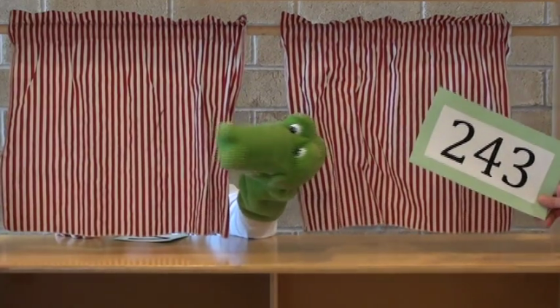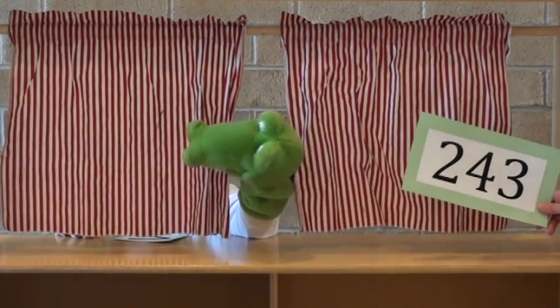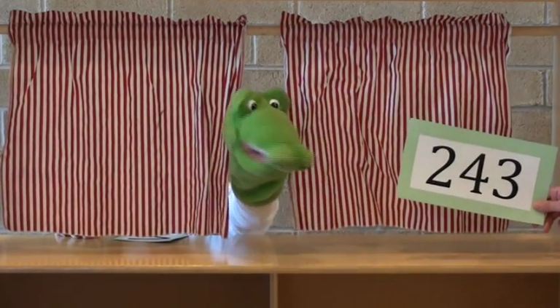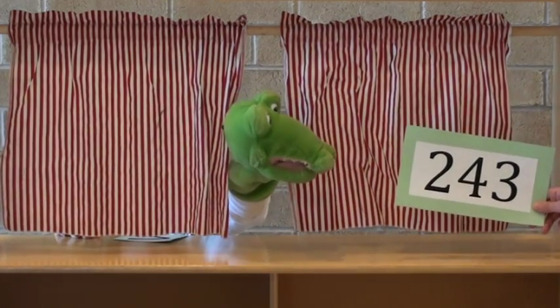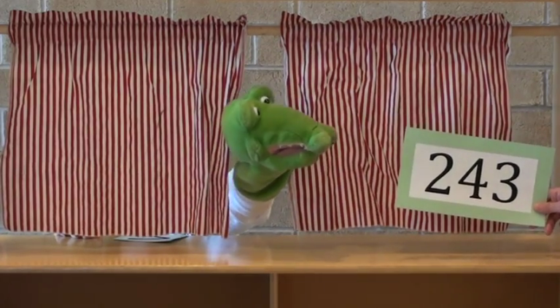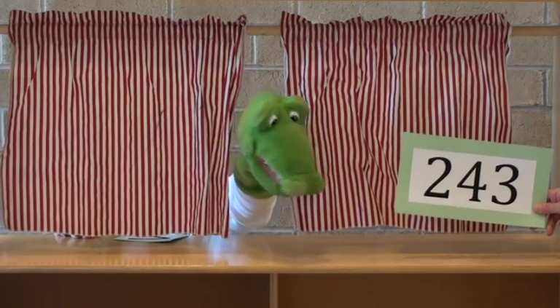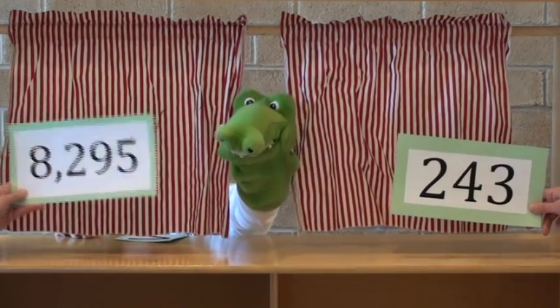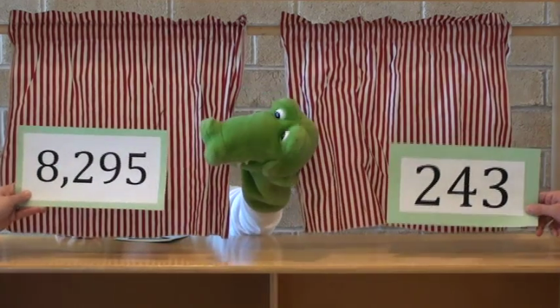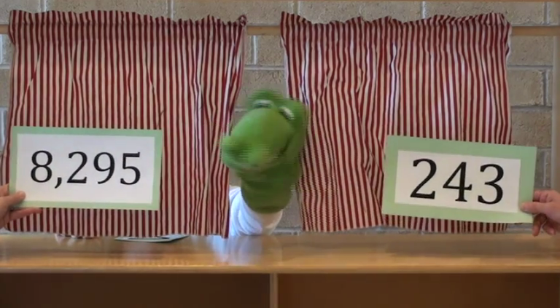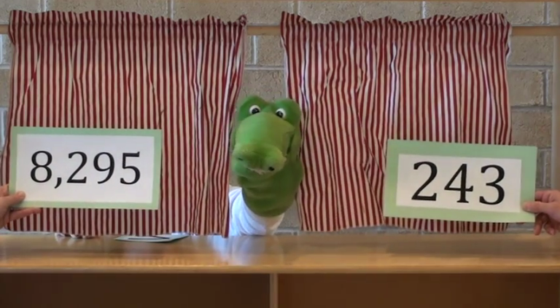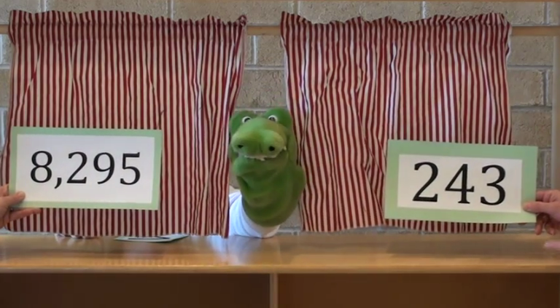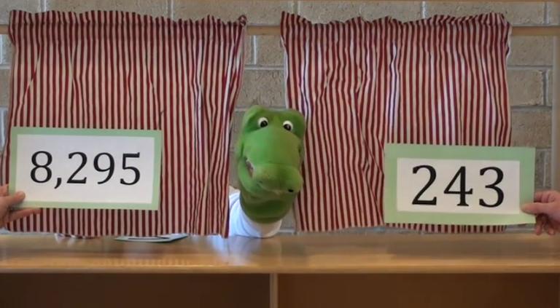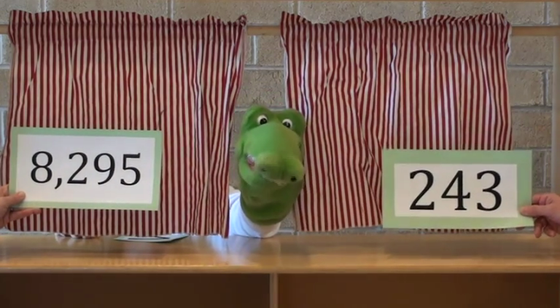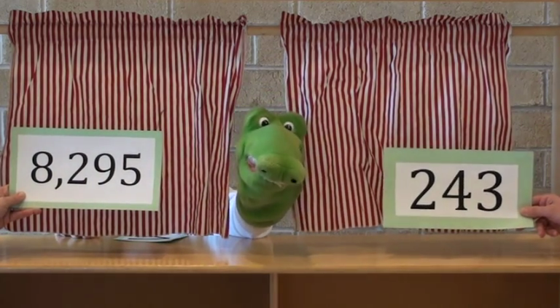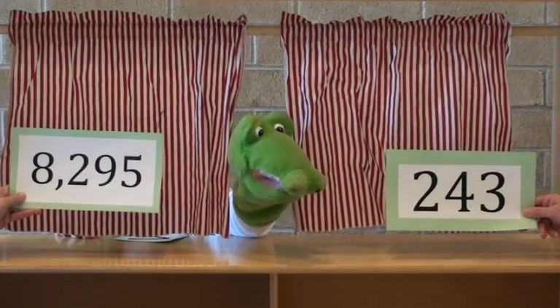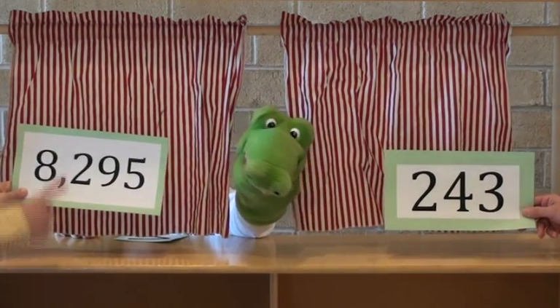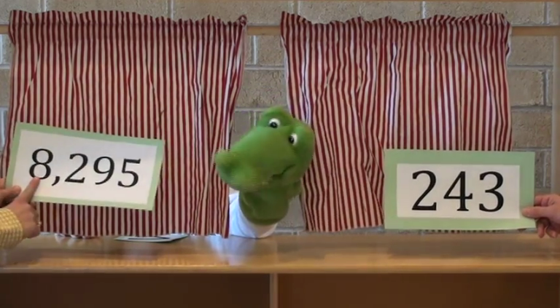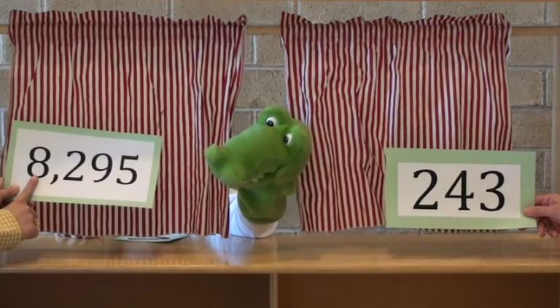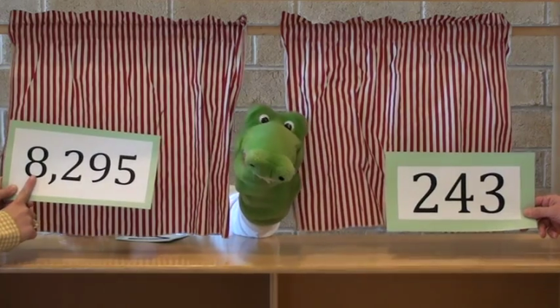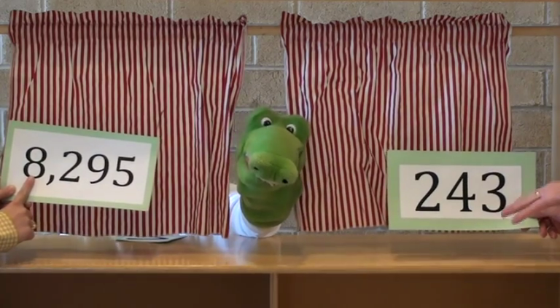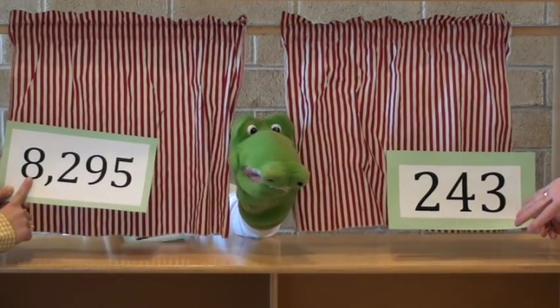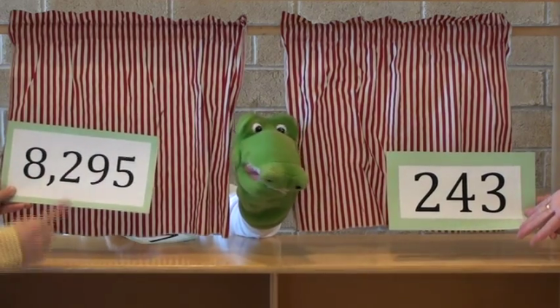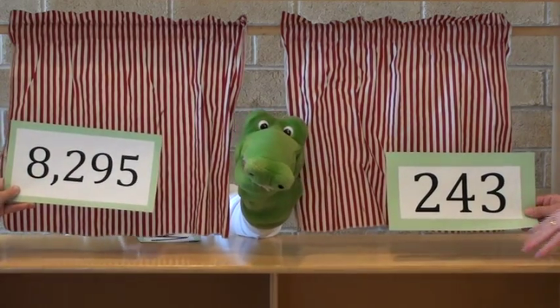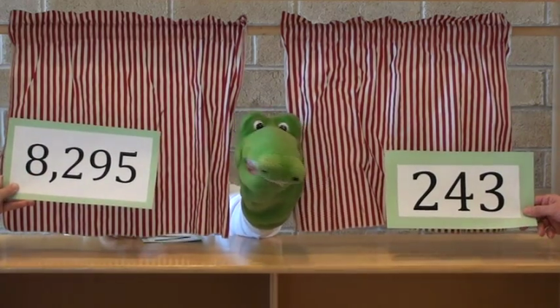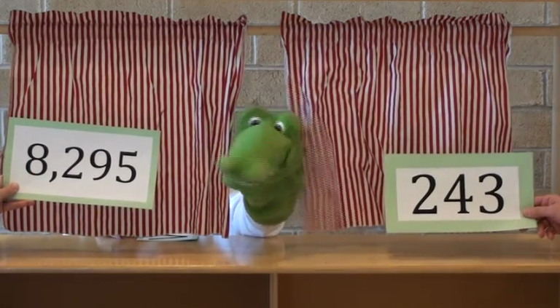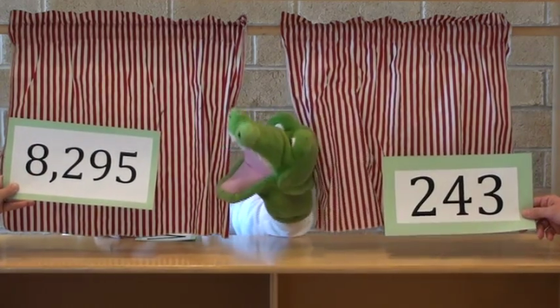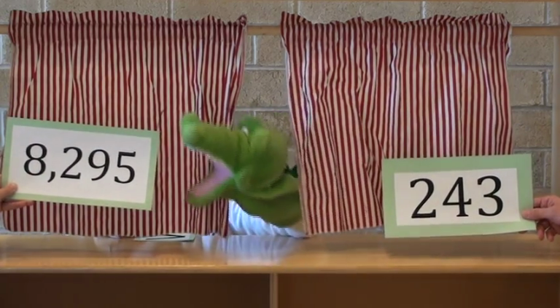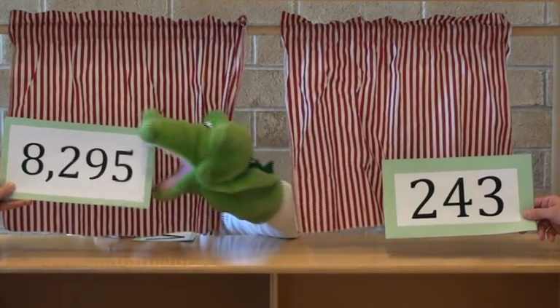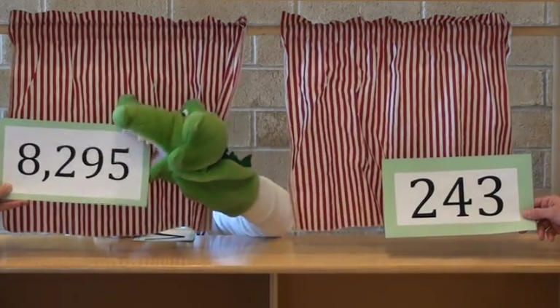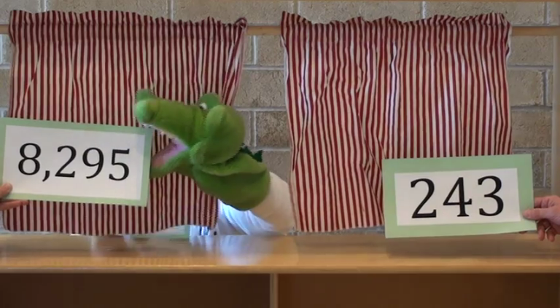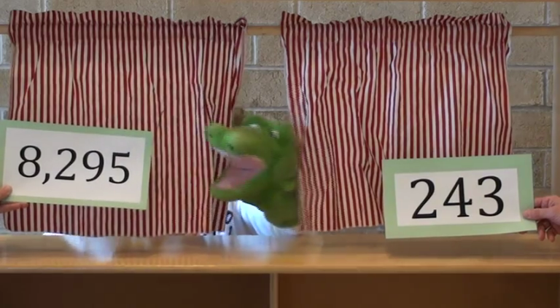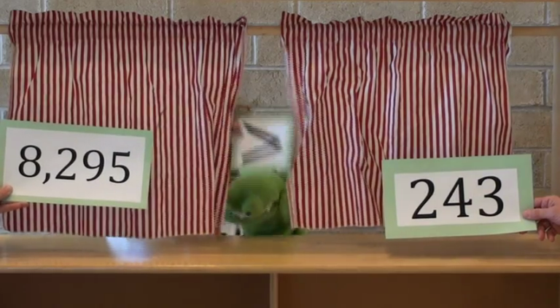When looking at this new set of numbers, it is clear that the number on the left is greatest, because it has a number in the thousands column, while the number on the right does not. Eight thousand two hundred ninety-five is greater than two hundred and forty-three.